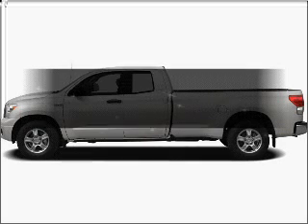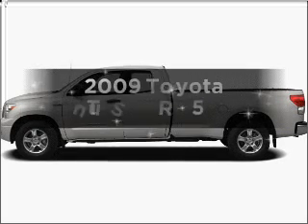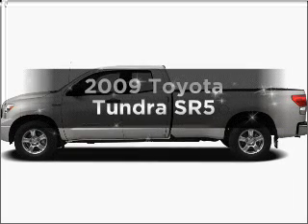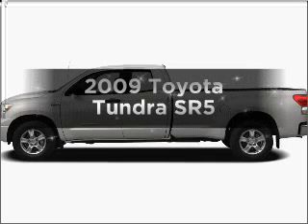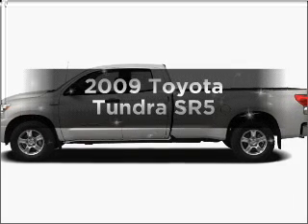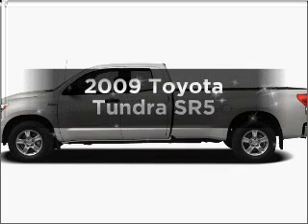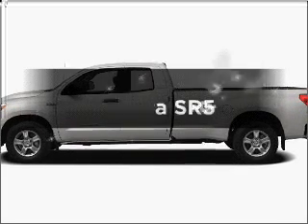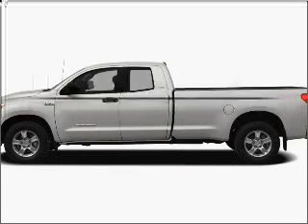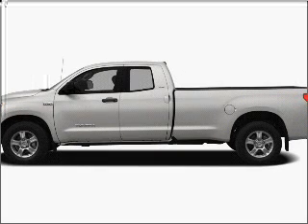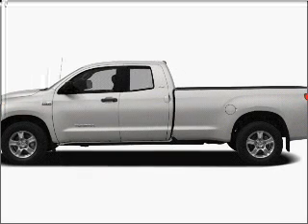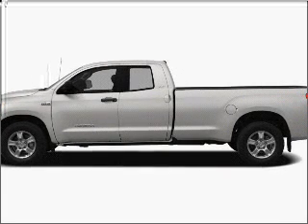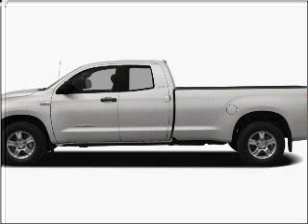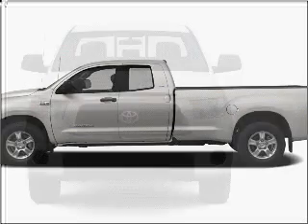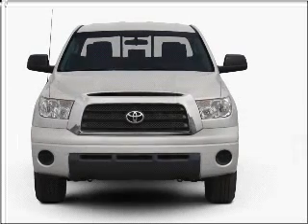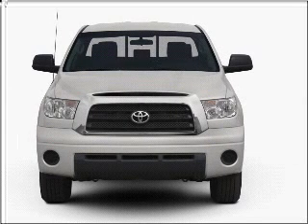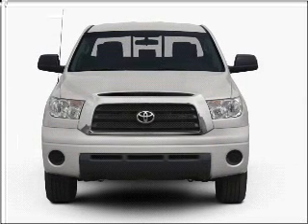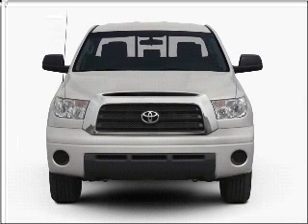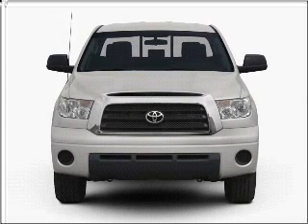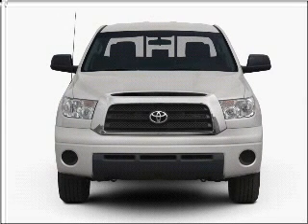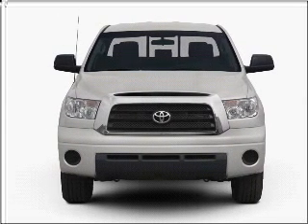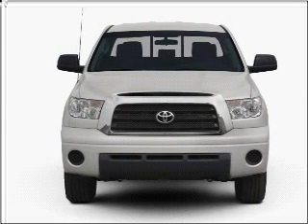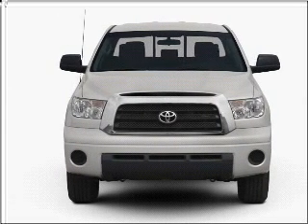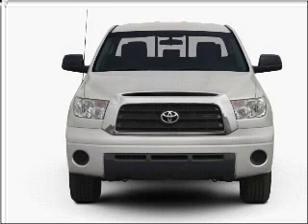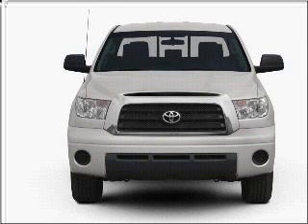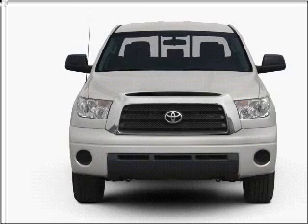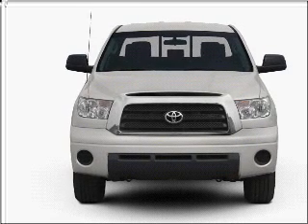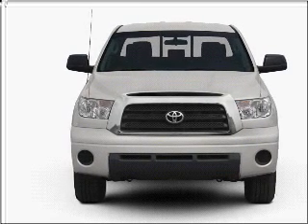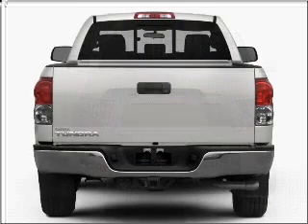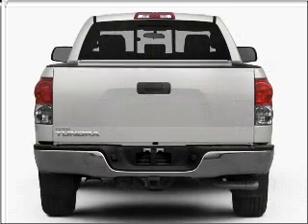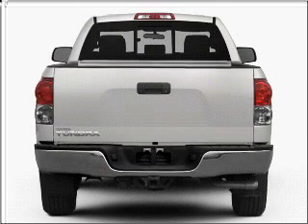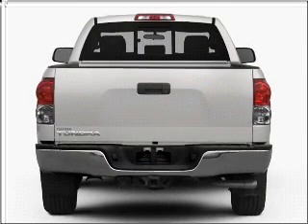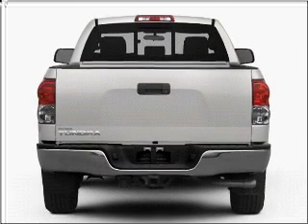Introducing the 2009 Toyota Tundra. If you're looking for a first-rate auto, this one could be yours today. With a powerful eight-cylinder engine connected to a smooth-shifting six-speed automatic transmission, it brakes safely with the anti-lock braking system.